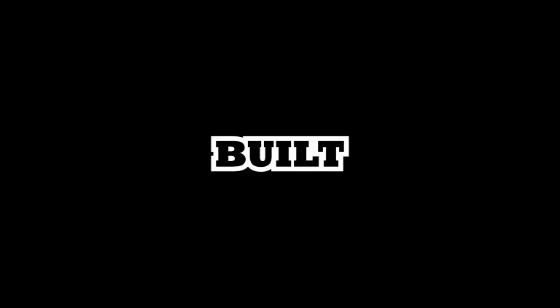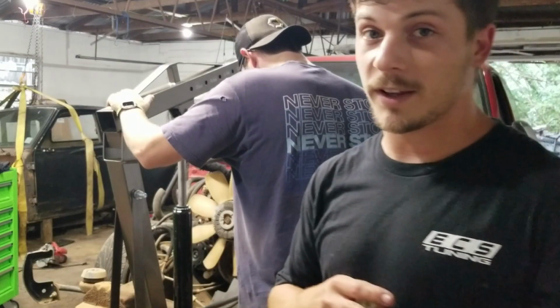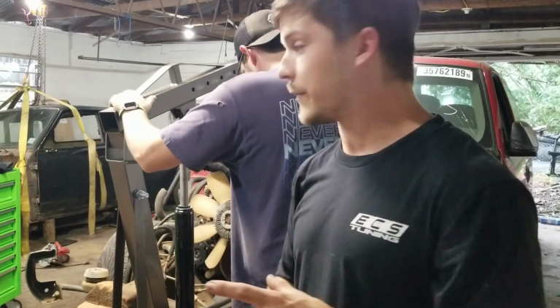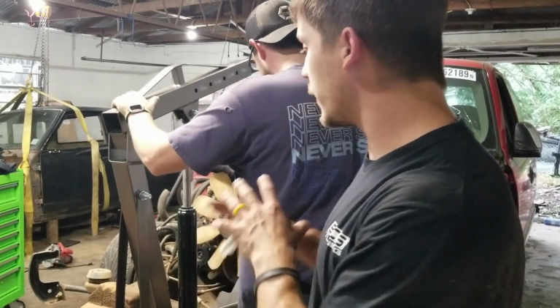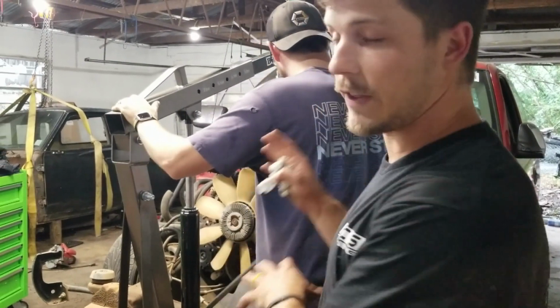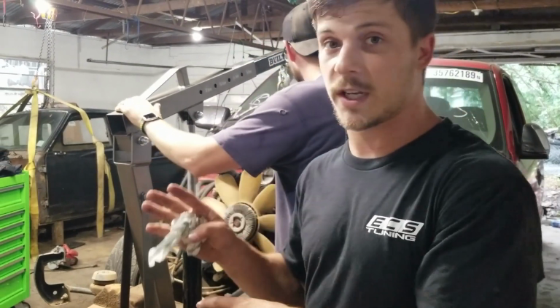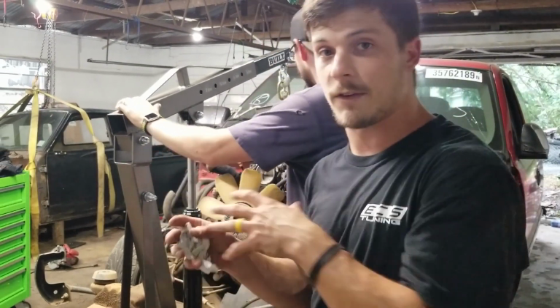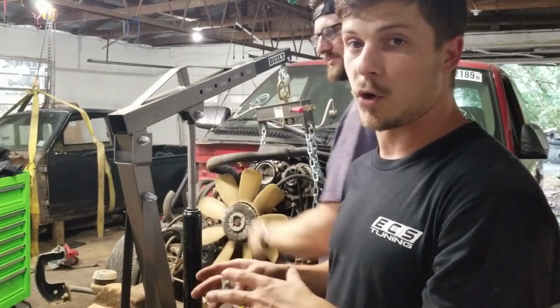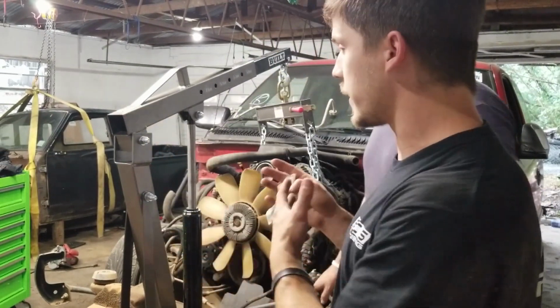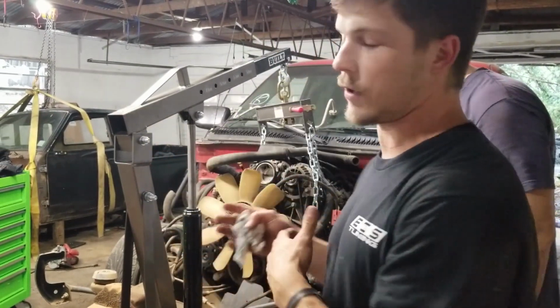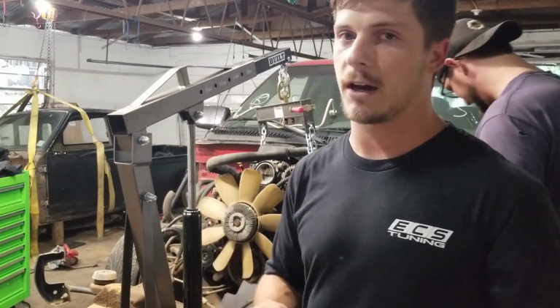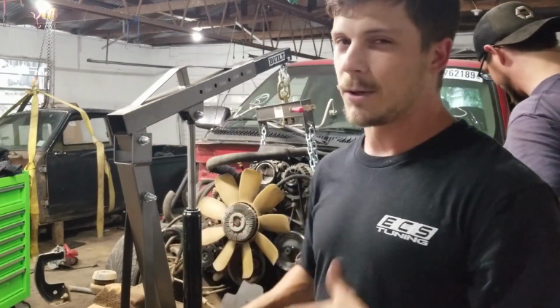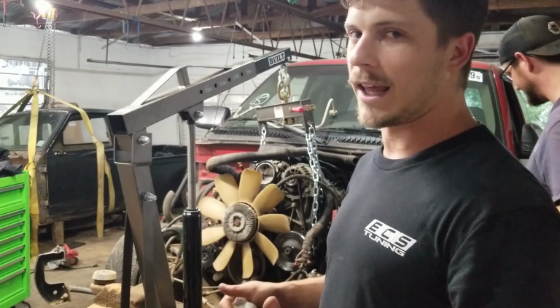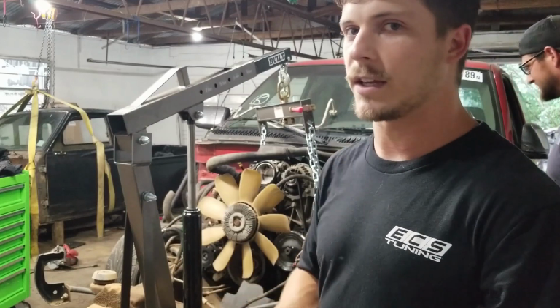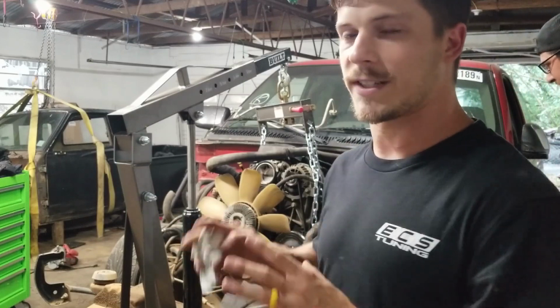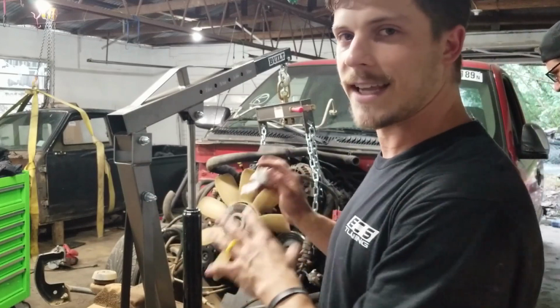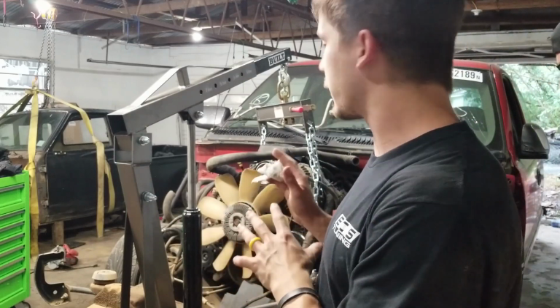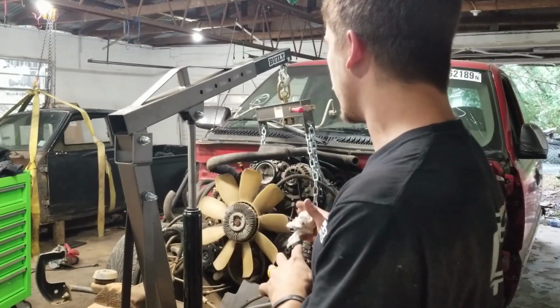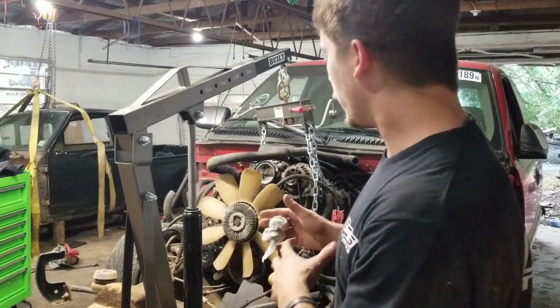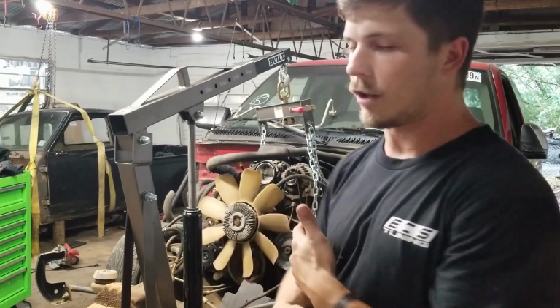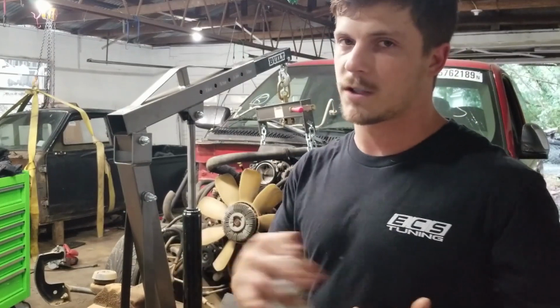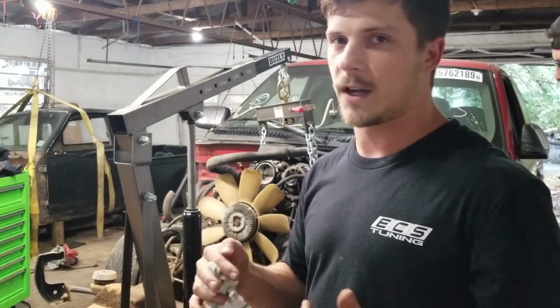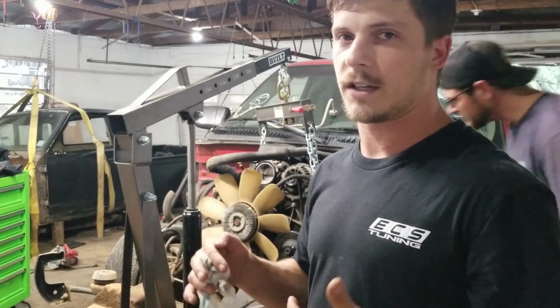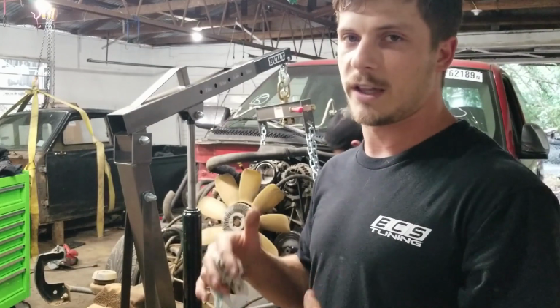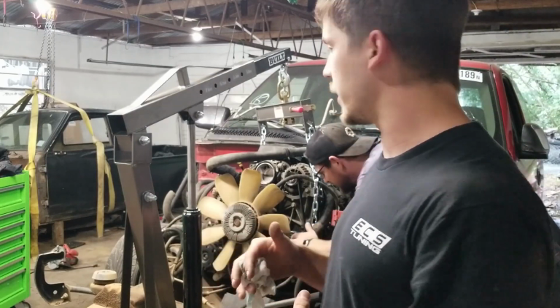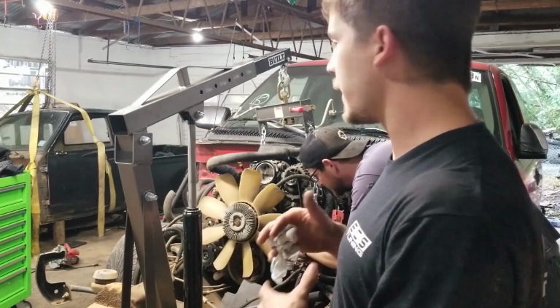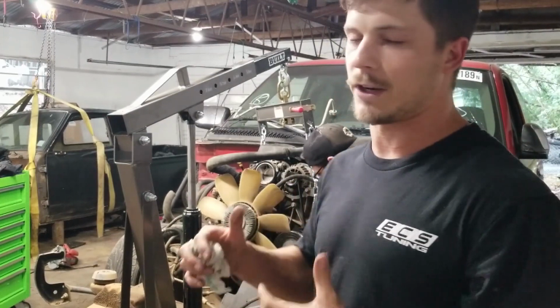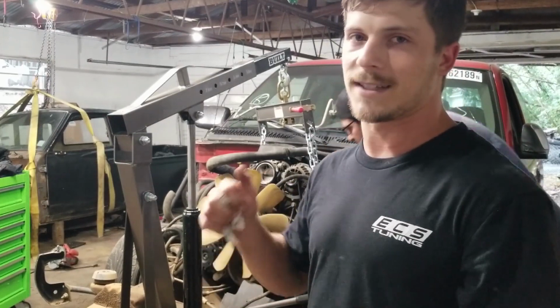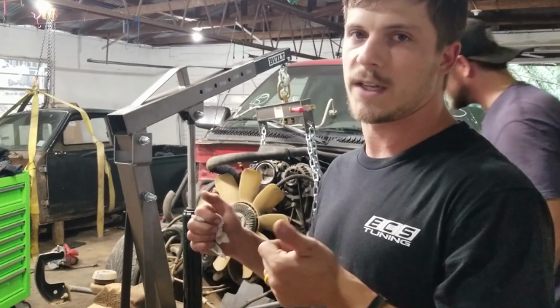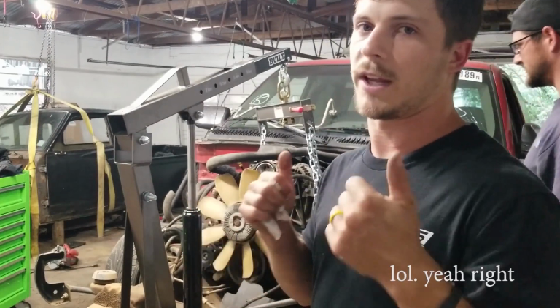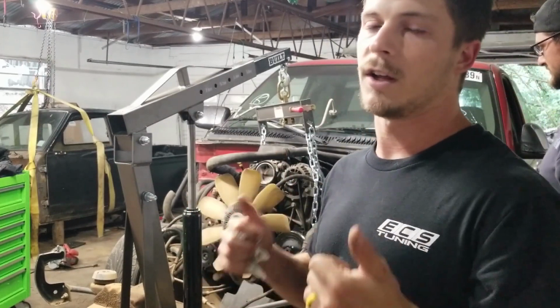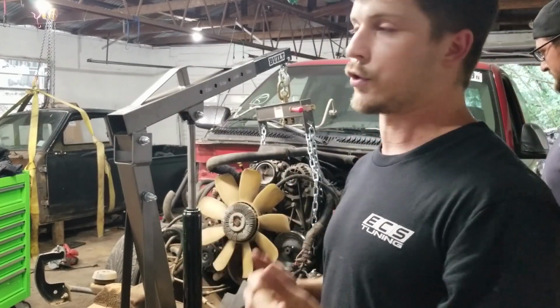We finished up the last video getting everything loosened up and unbolted, so this engine was ready to come out. It was a little bit late, so we just decided to save this for this video. We've got all of our cross members undone underneath the engine, and we think we have enough space to tilt it and pull it out of the truck.